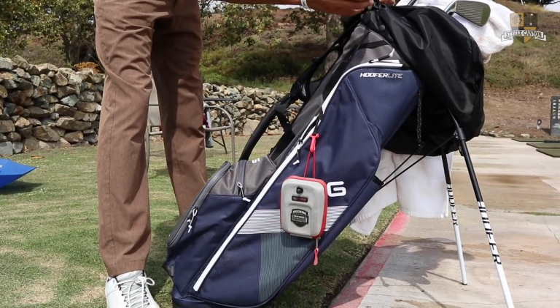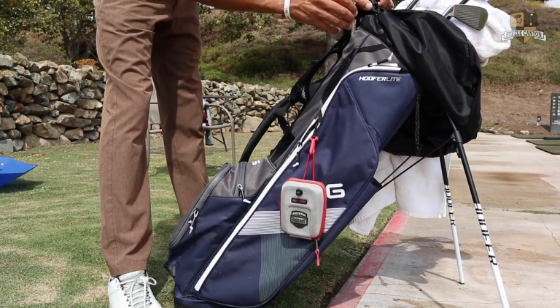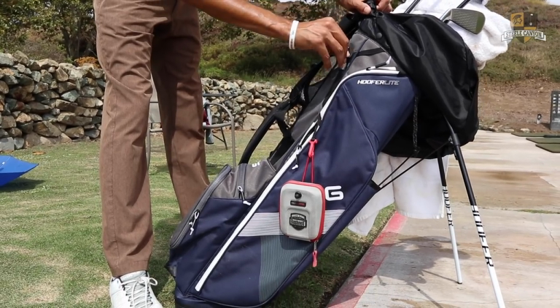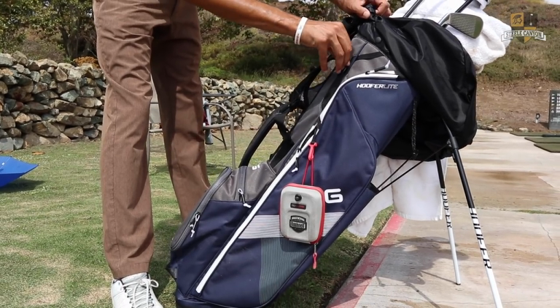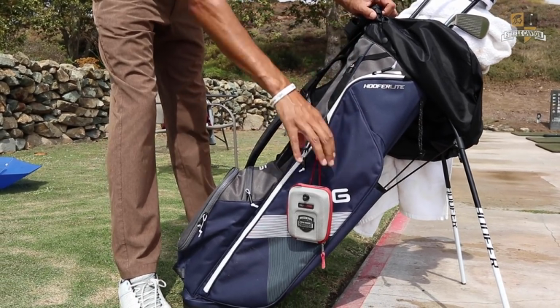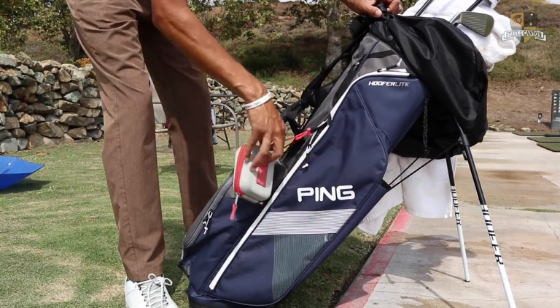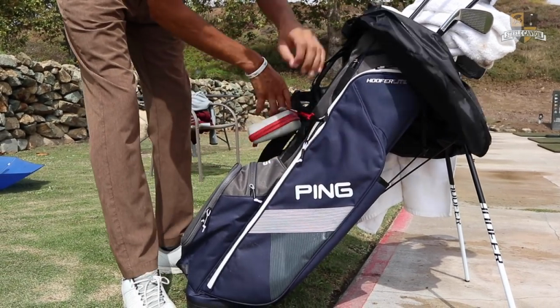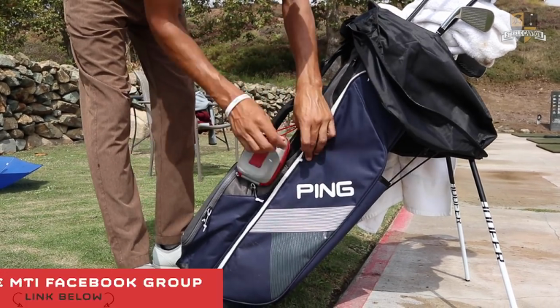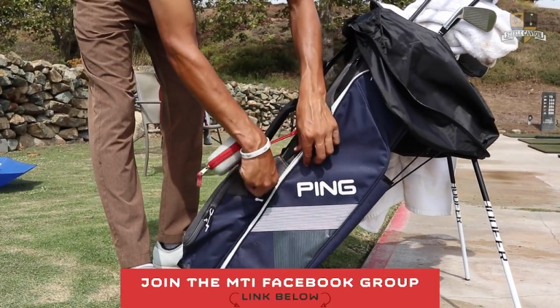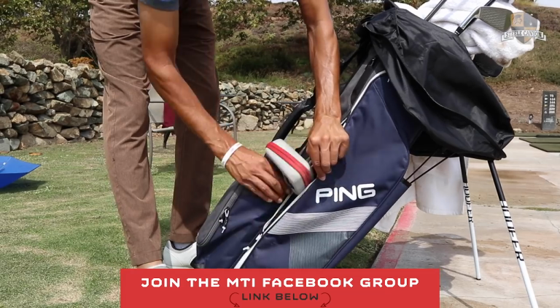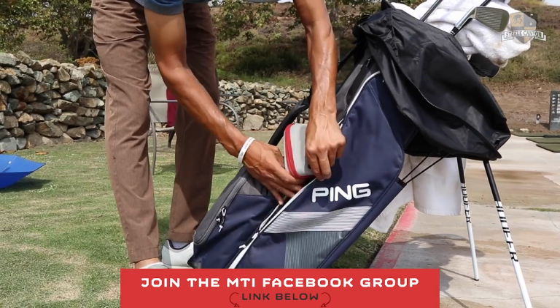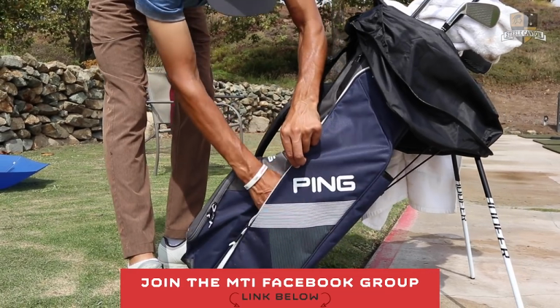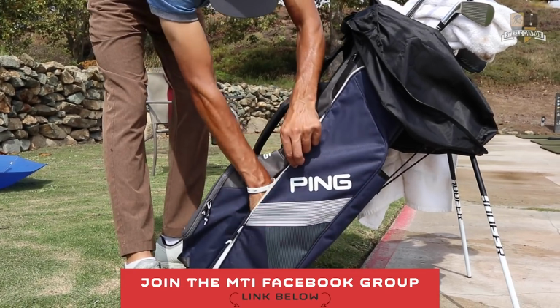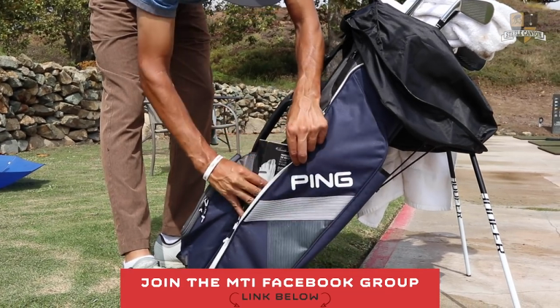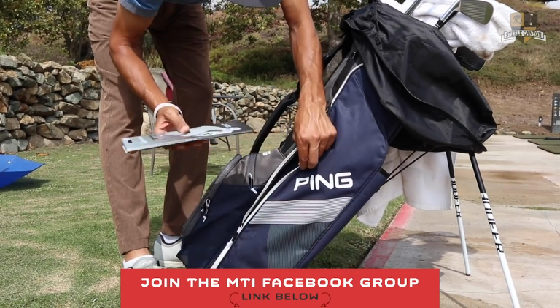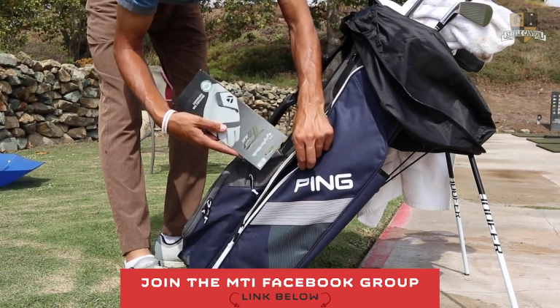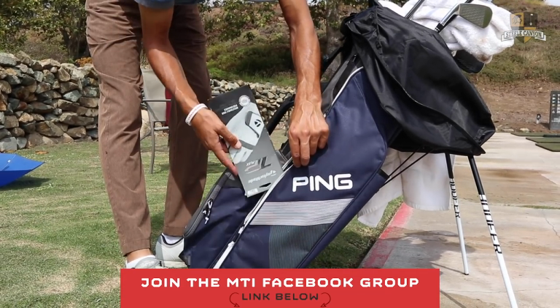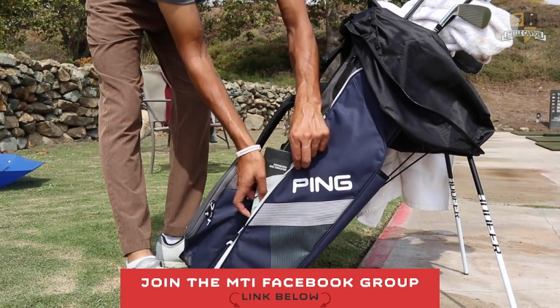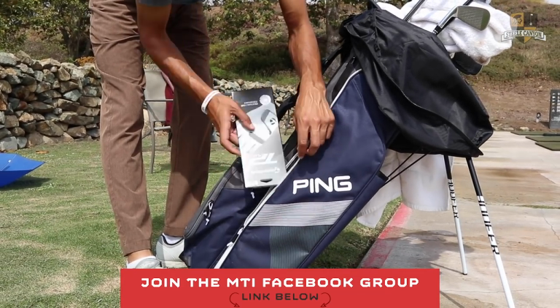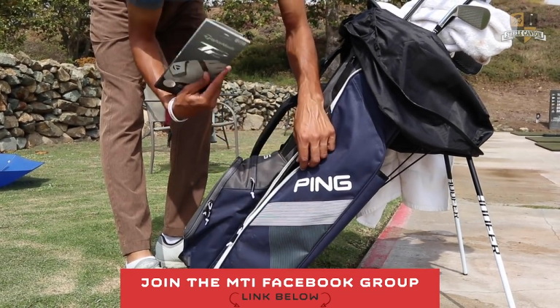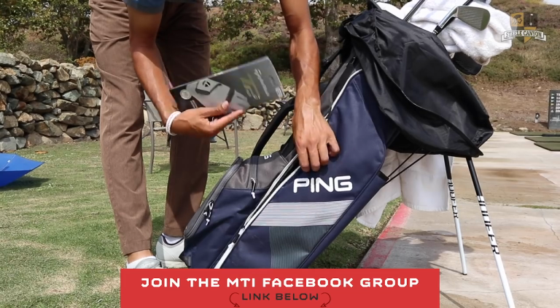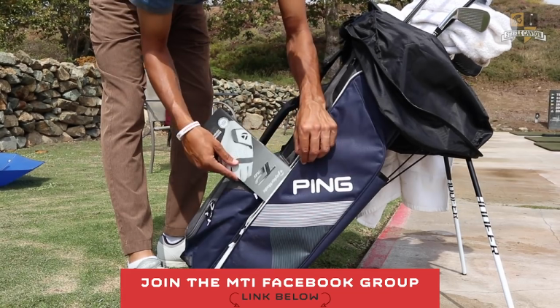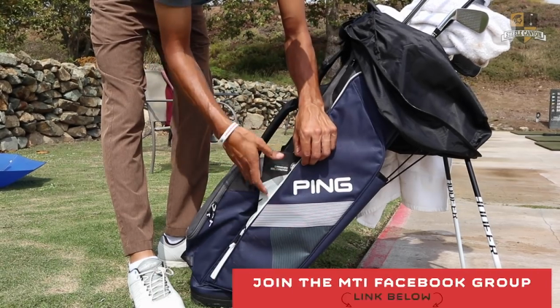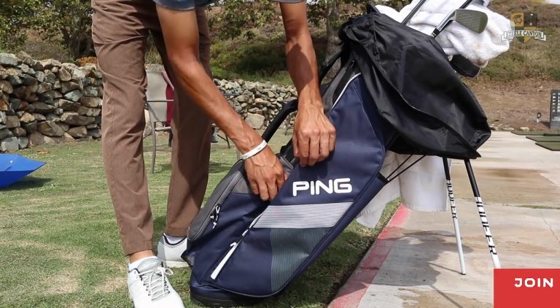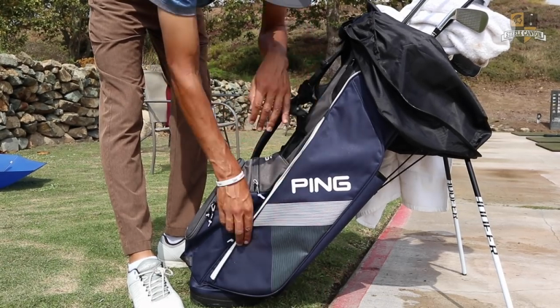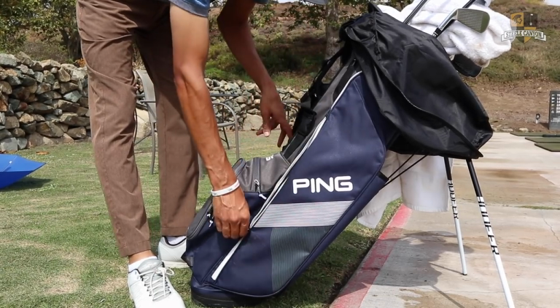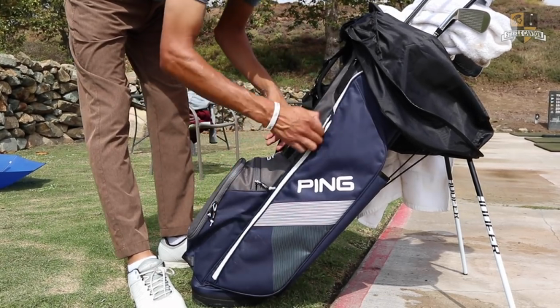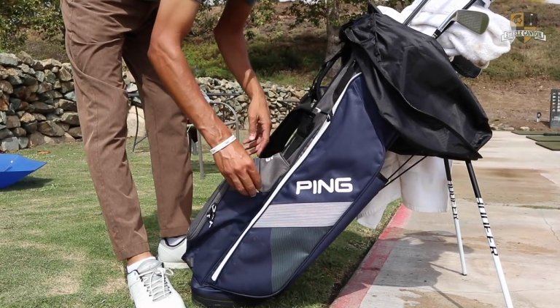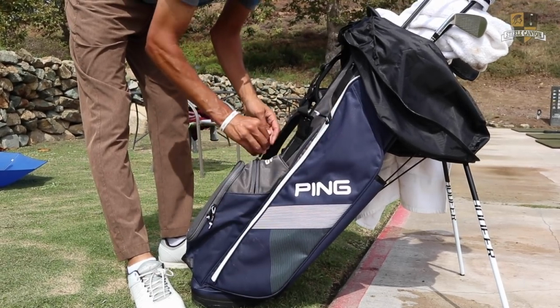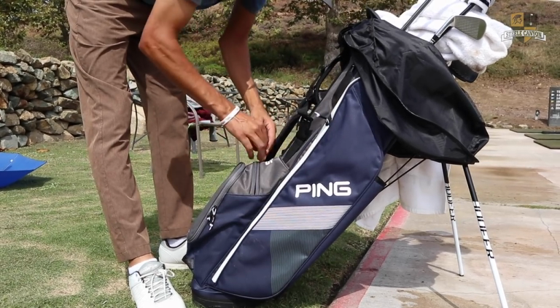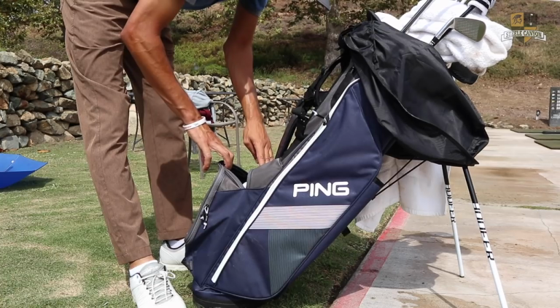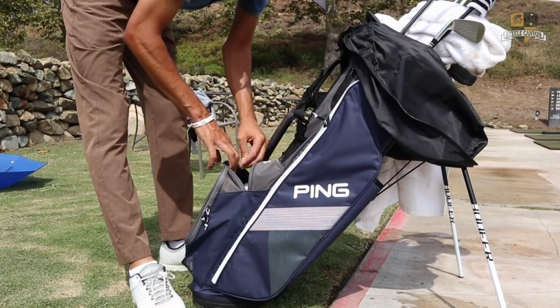Obviously got my wallet and keys in this pocket. My Sharpie. I usually carry like a sweater or something in here, but I just got my glove. I've been using these TP Flex gloves — they're really nice, nice and light and airy.